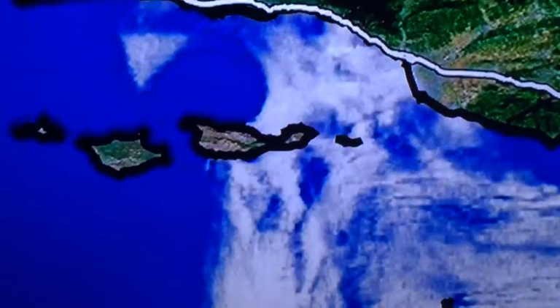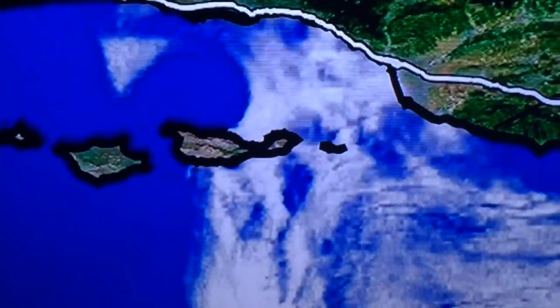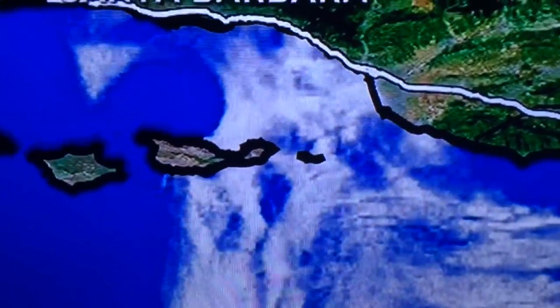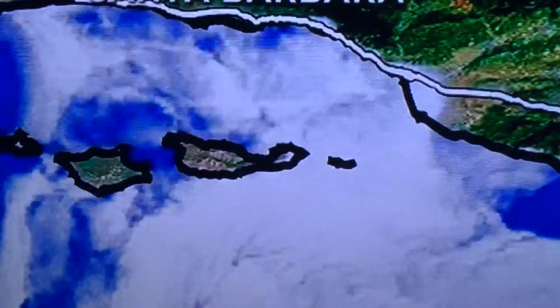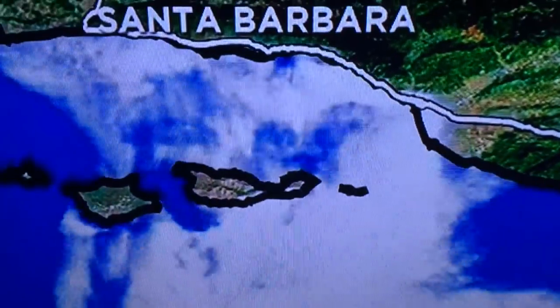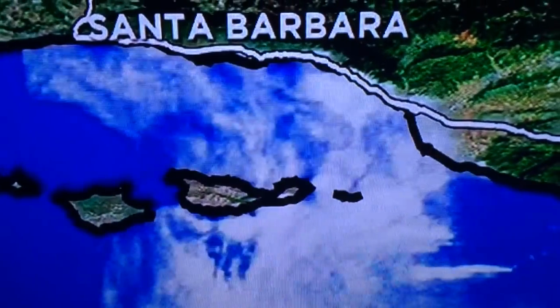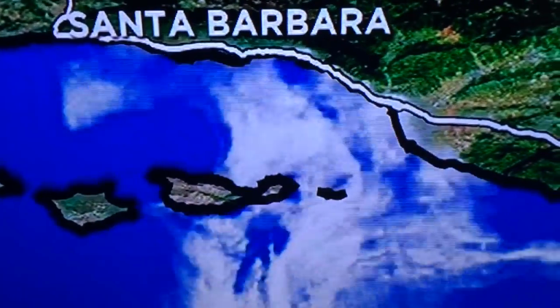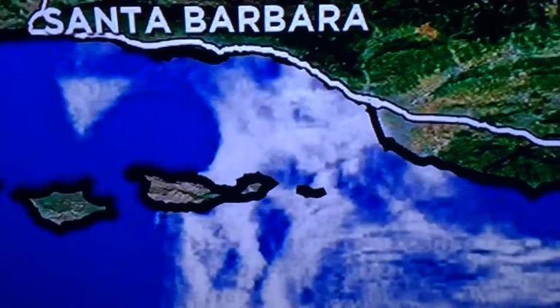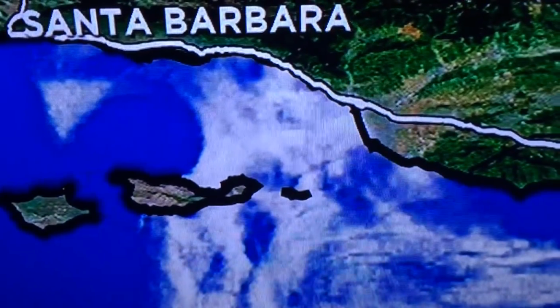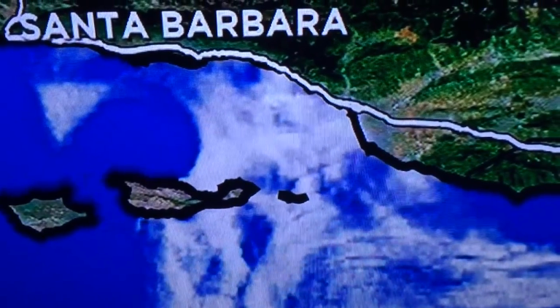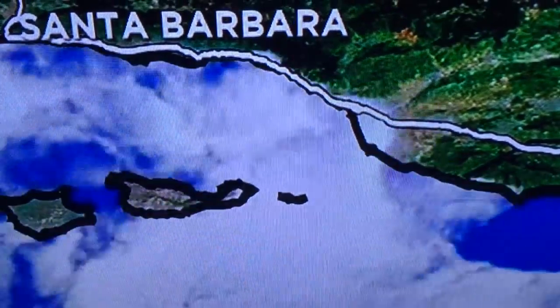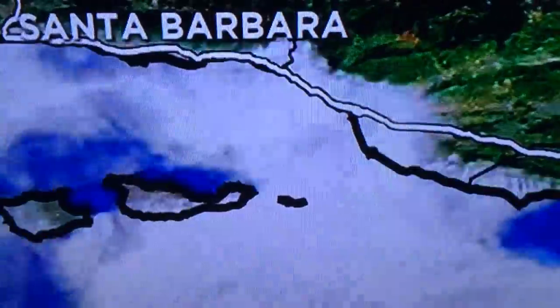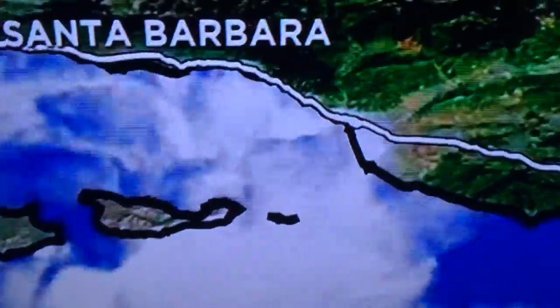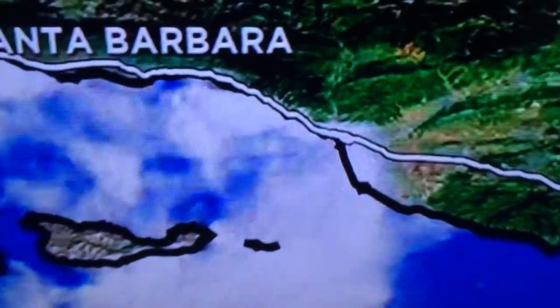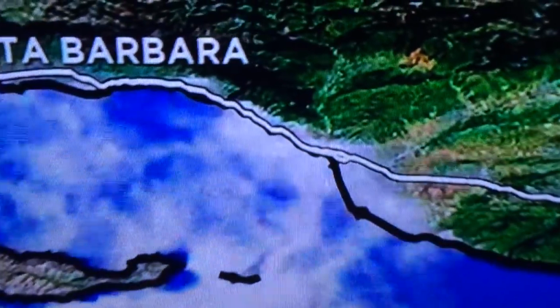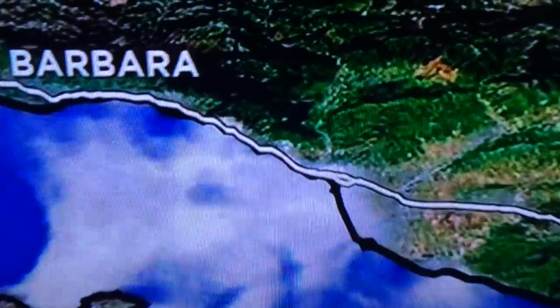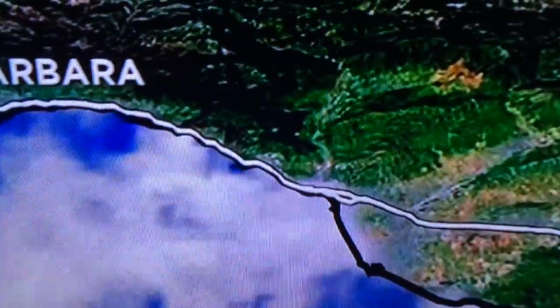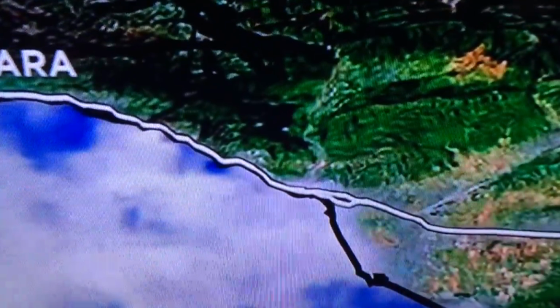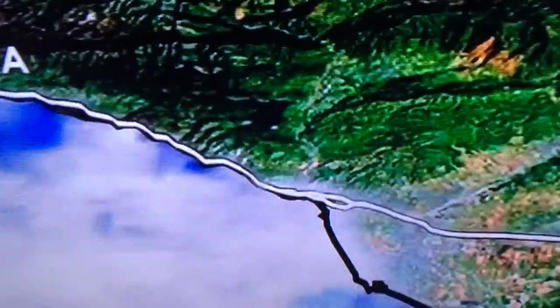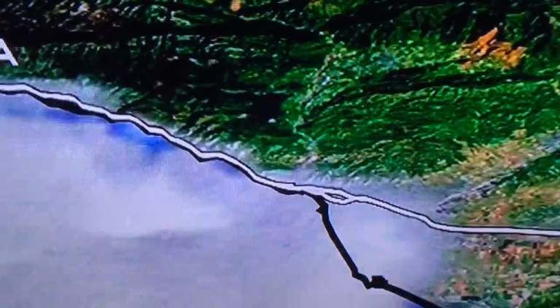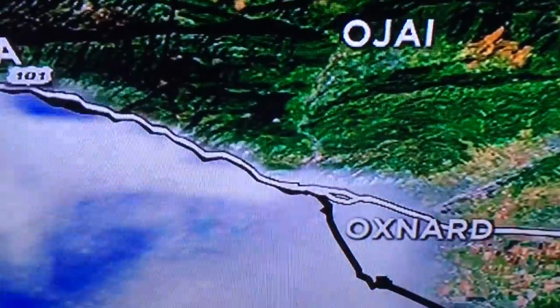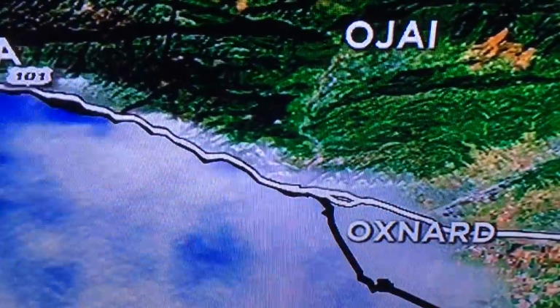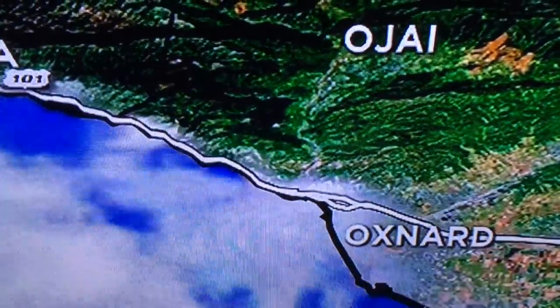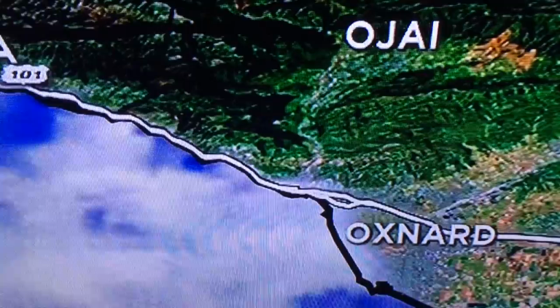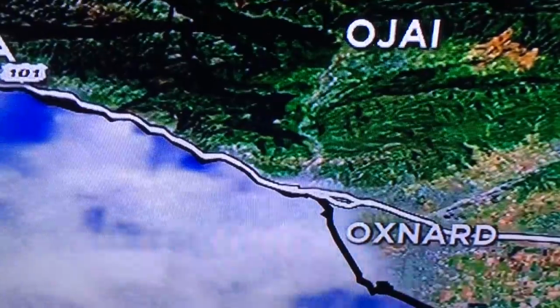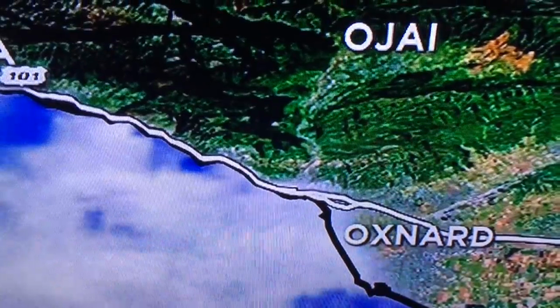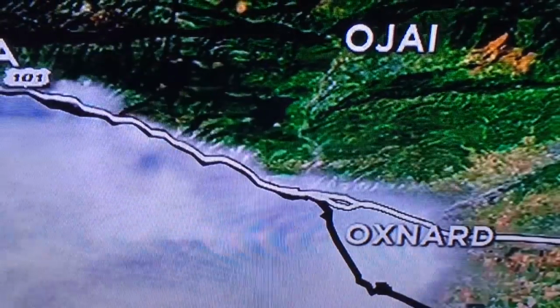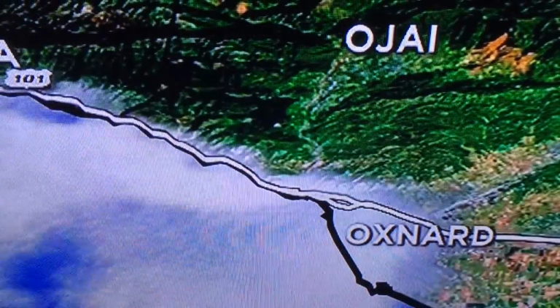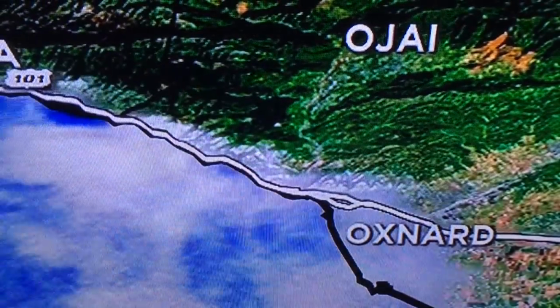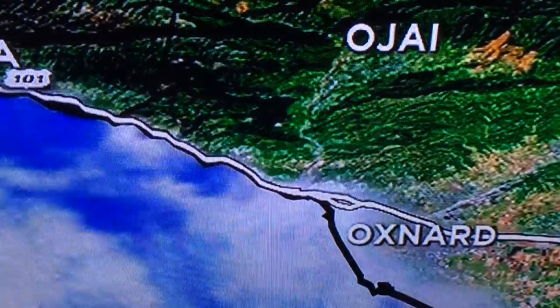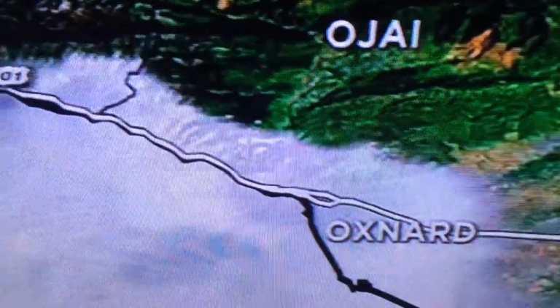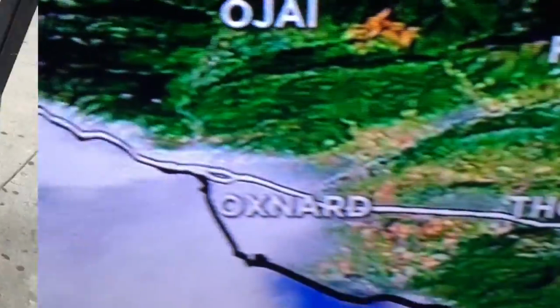You can see the satellite images from this morning. The marine layer really all morning was hanging out over Ventura and over Oxnard, and really helped keep the volatilization down and the smells controlled.